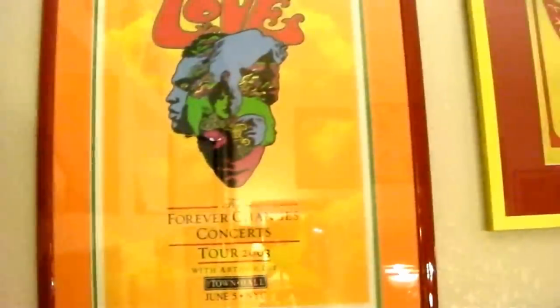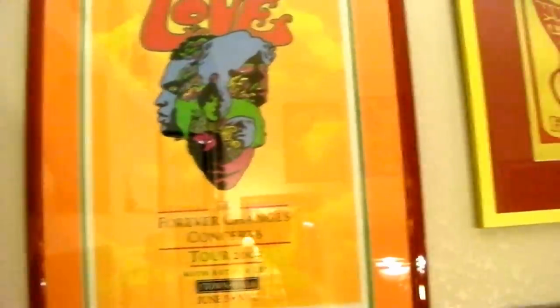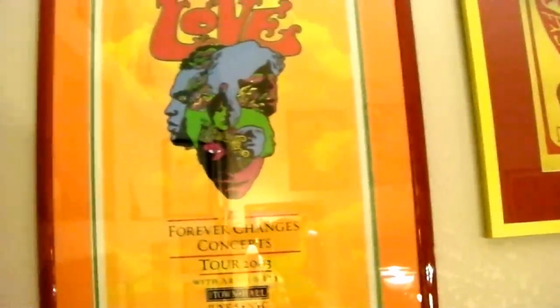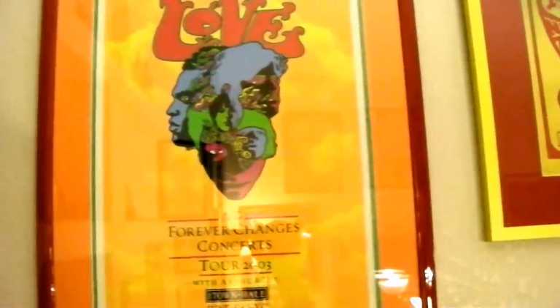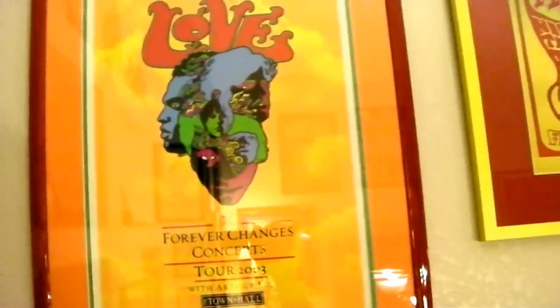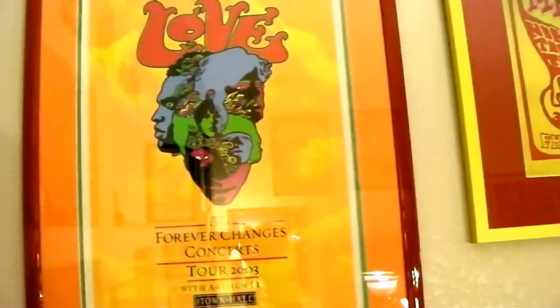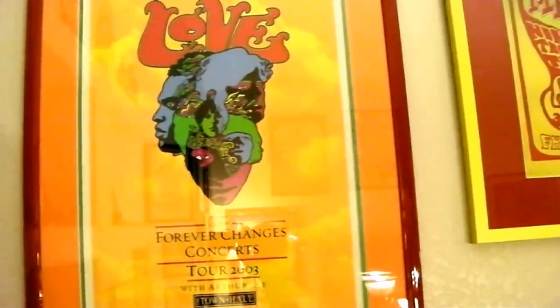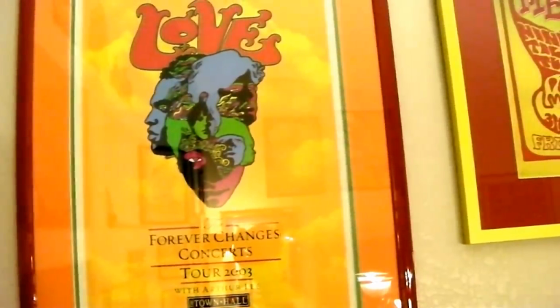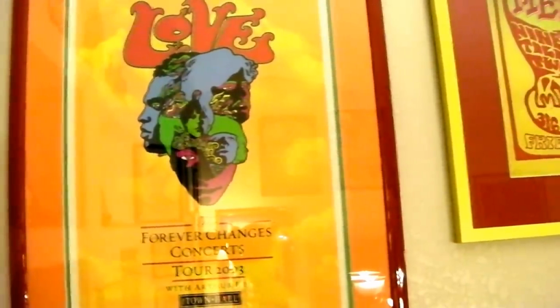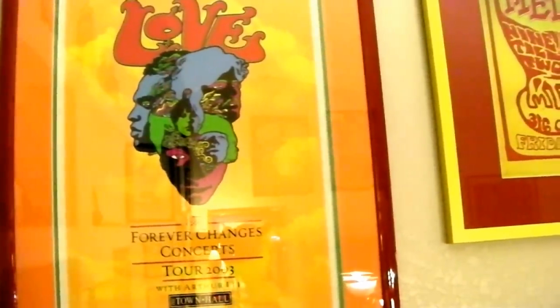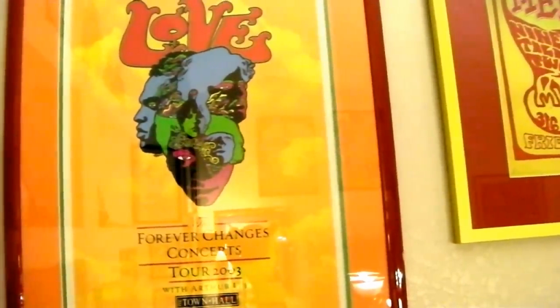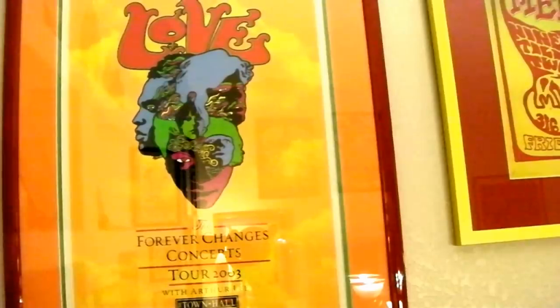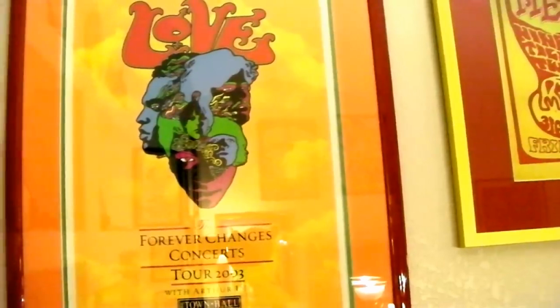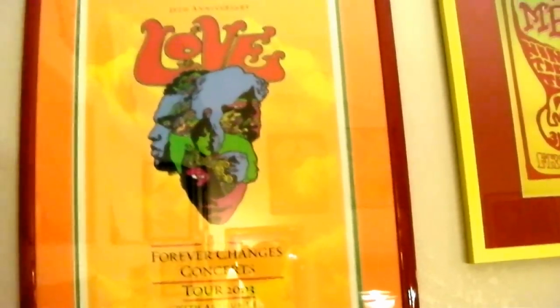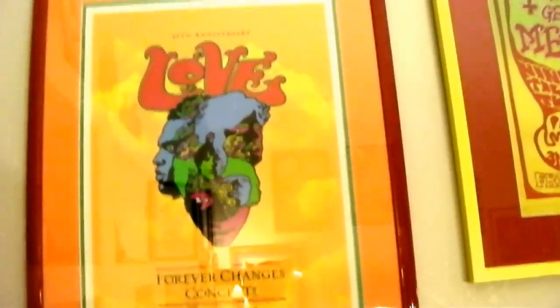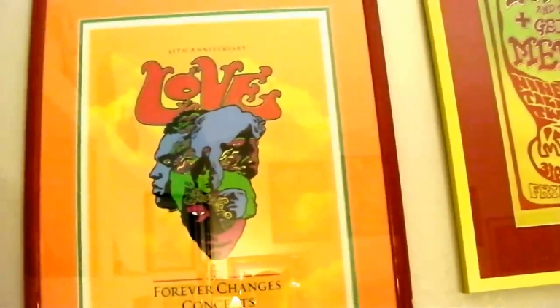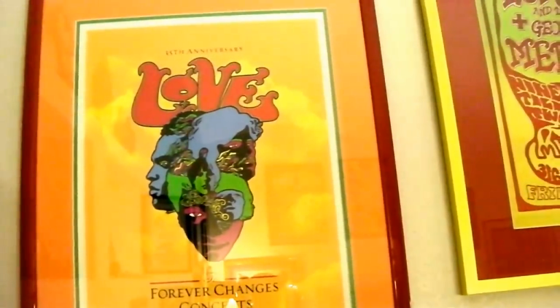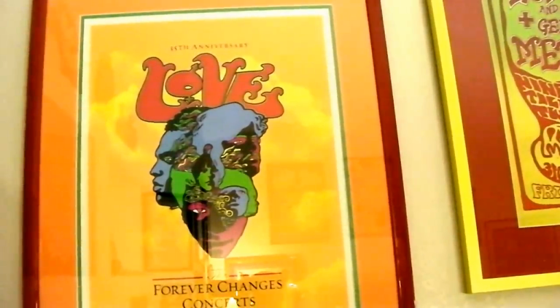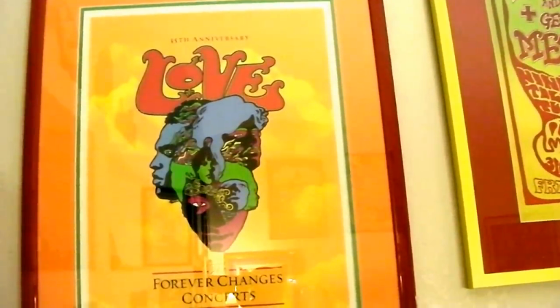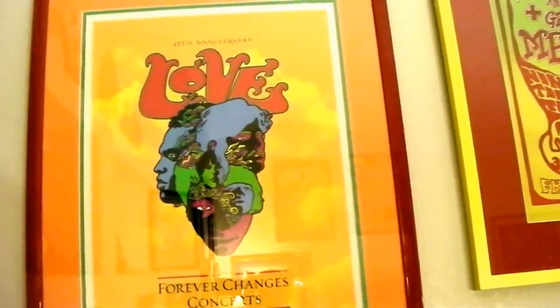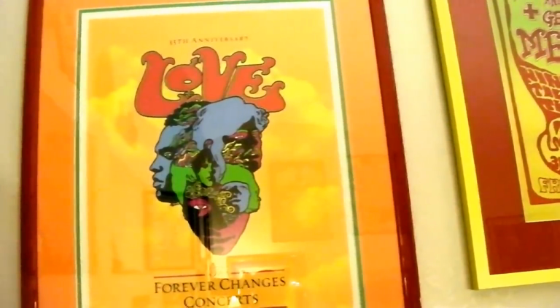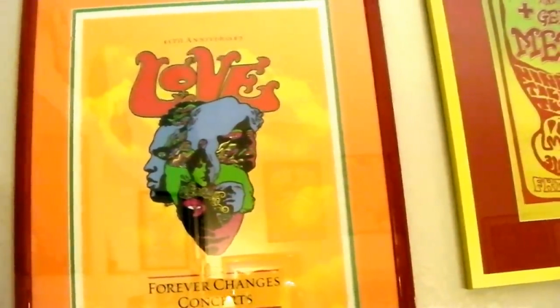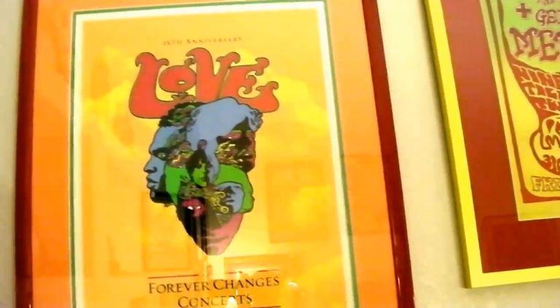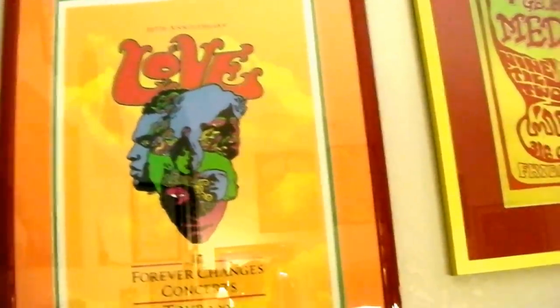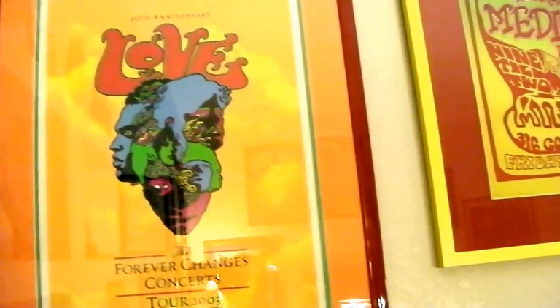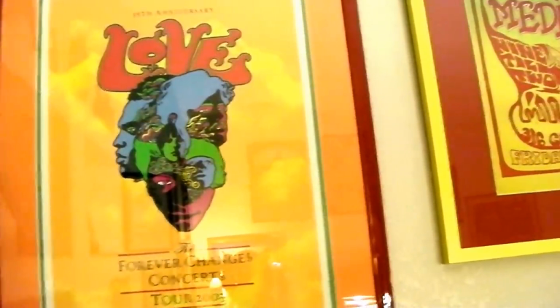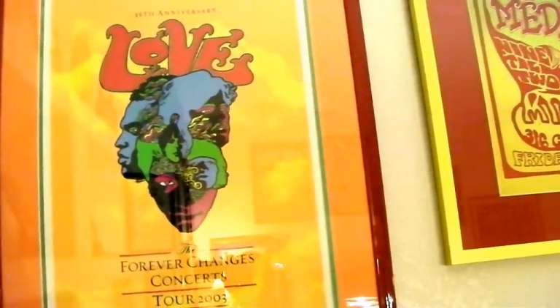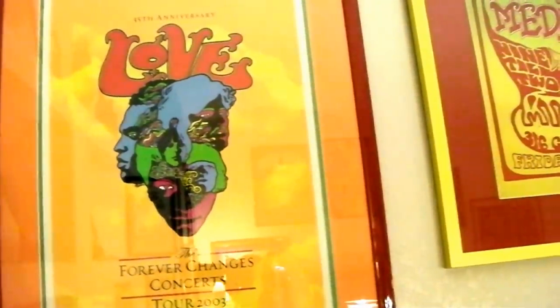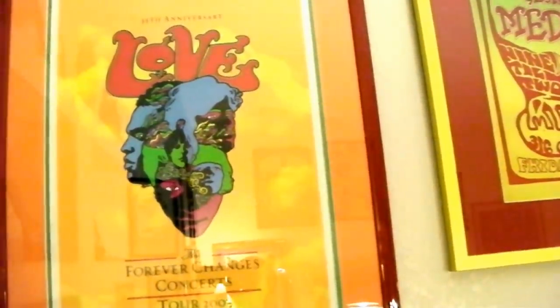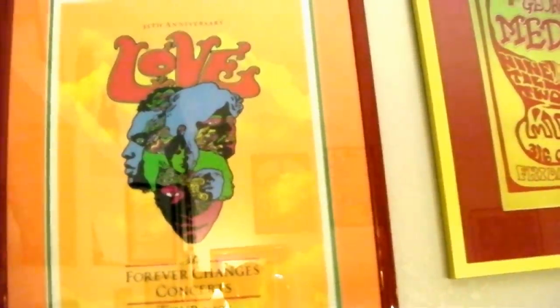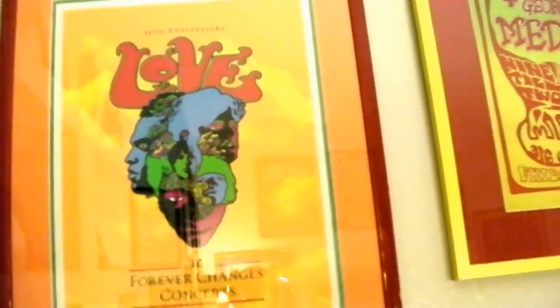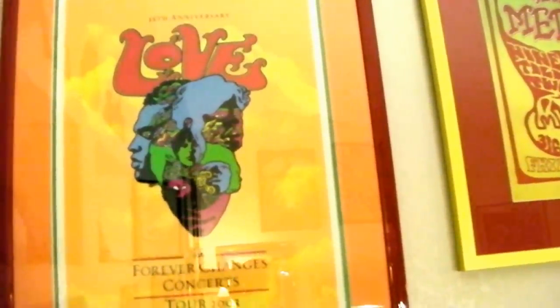That's an Arthur Lee 'Forever Changes' at Town Hall in New York City poster. I just loved it, so I got it and framed it up.